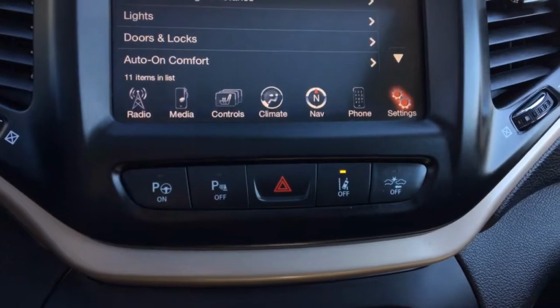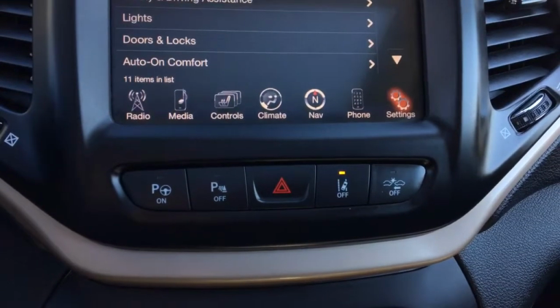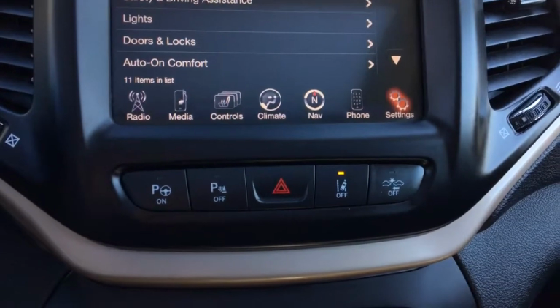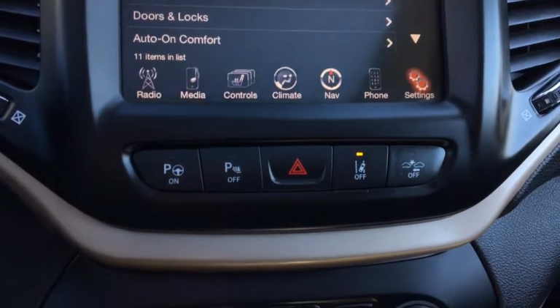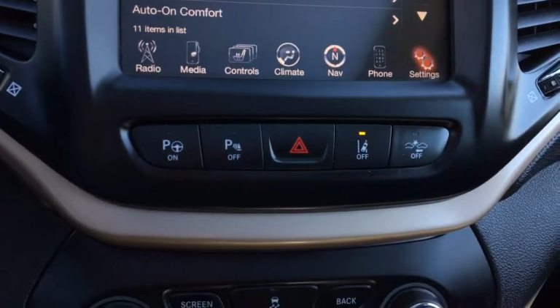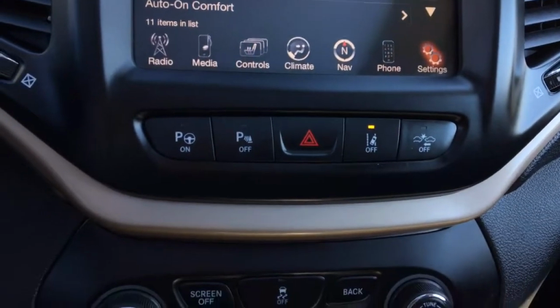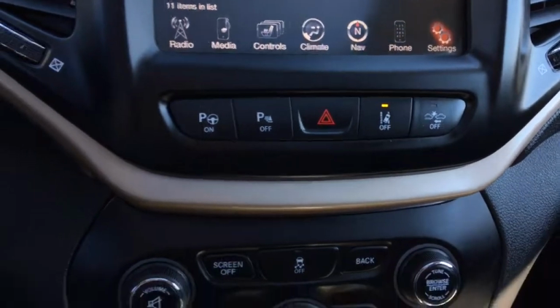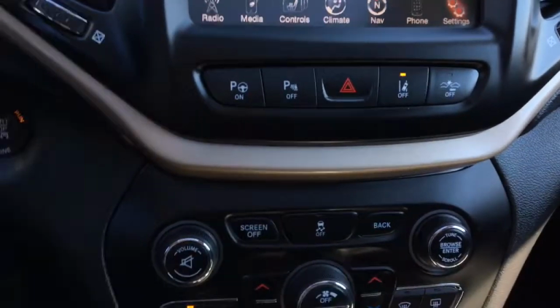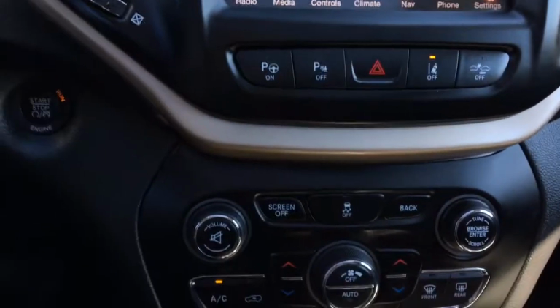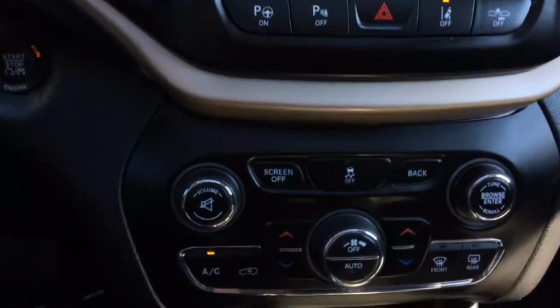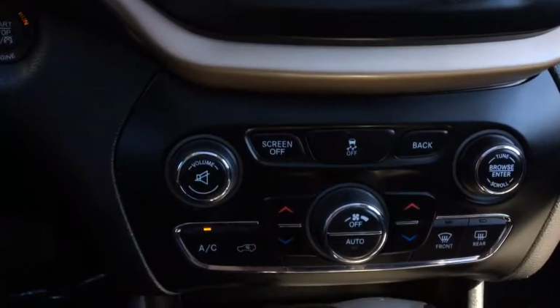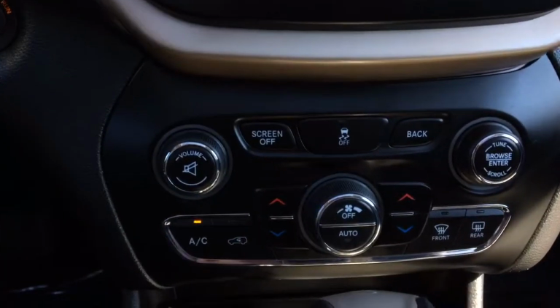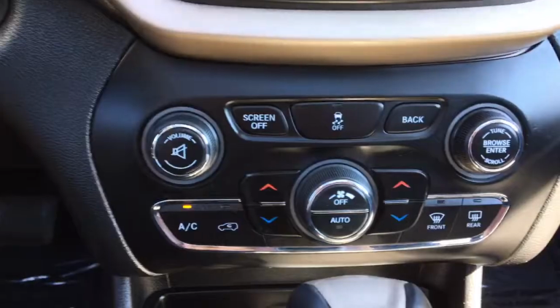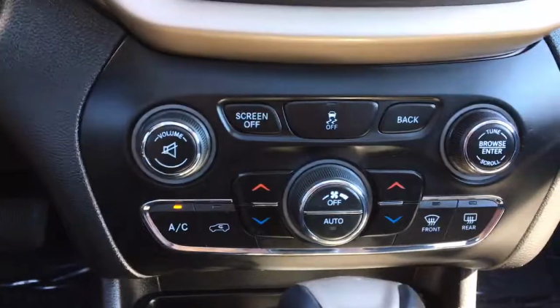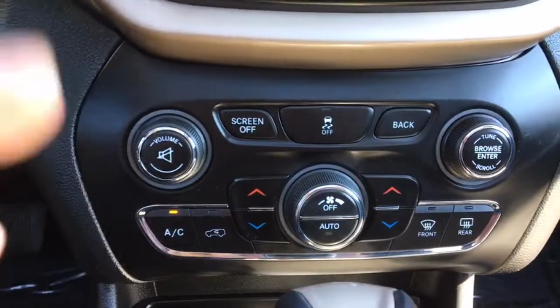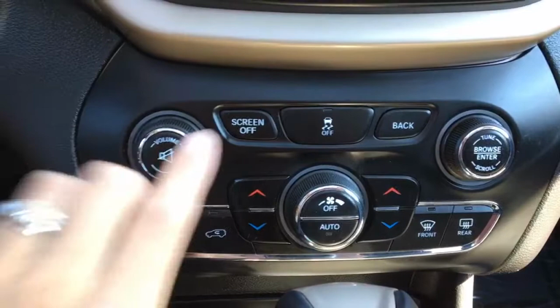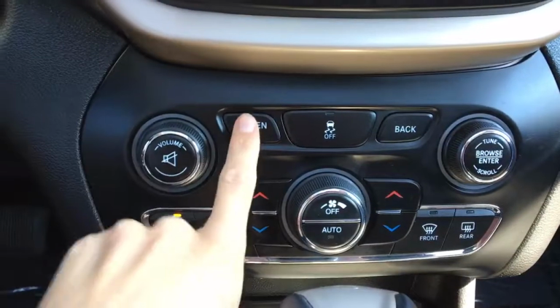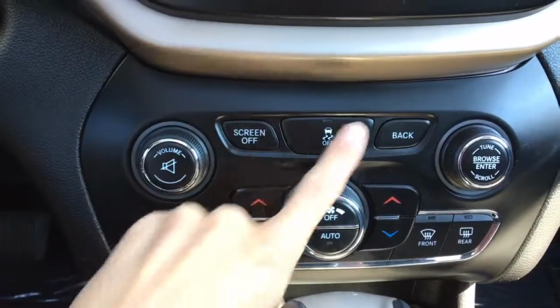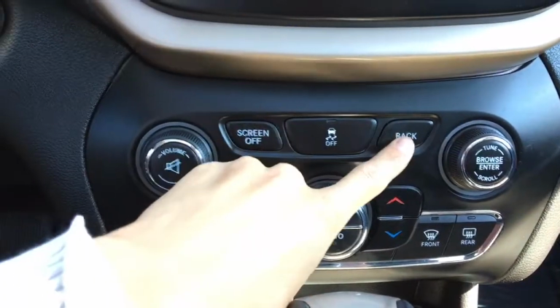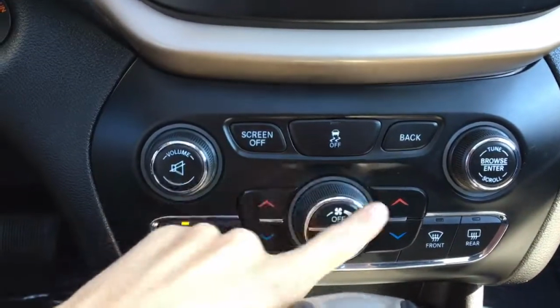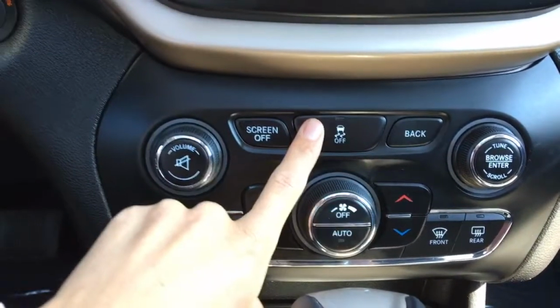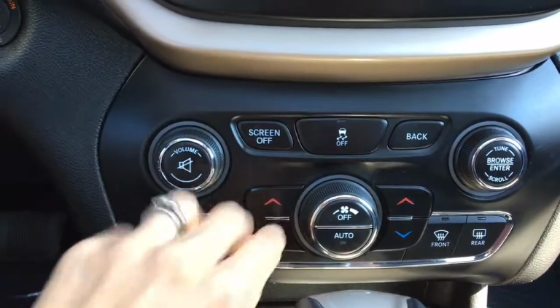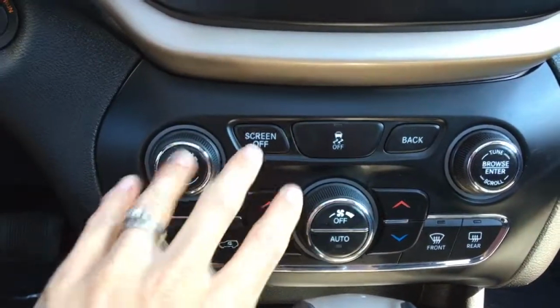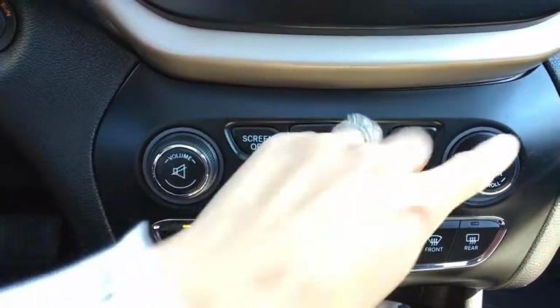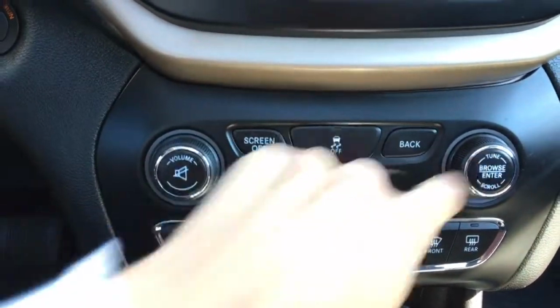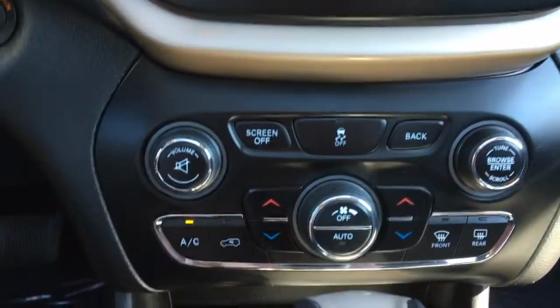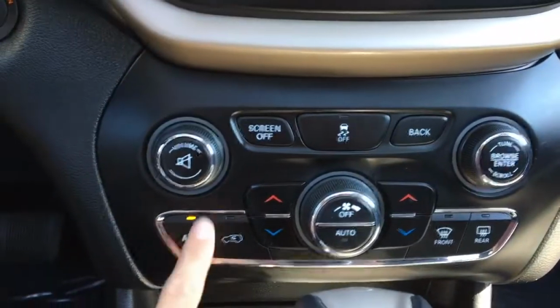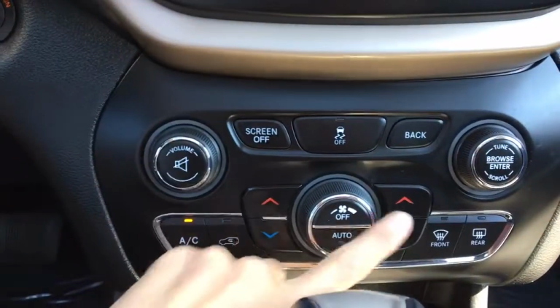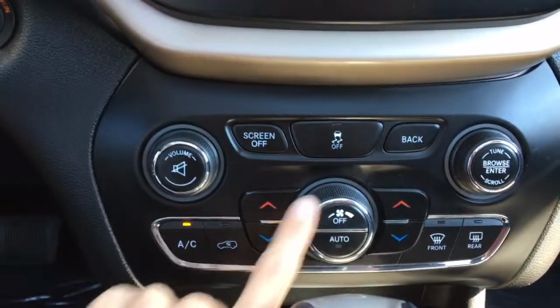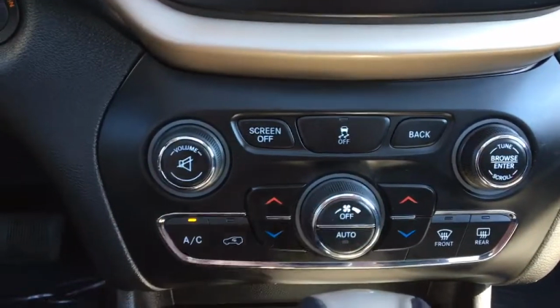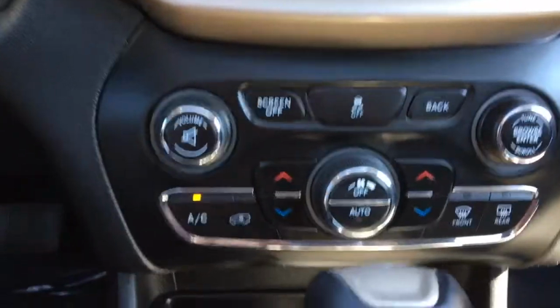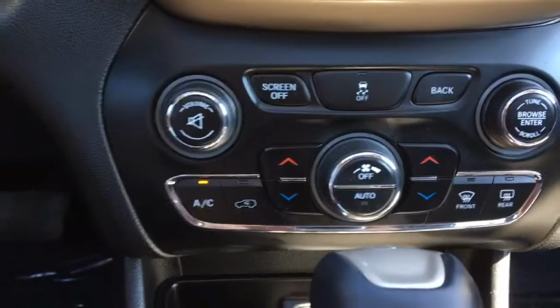And then it kind of lets you know, 'Hey, I need to brake too.' As we keep going down, you do have your screen off and back button, your traction control, your volume, and your tuner controls. And then again, those dual split climate controls.